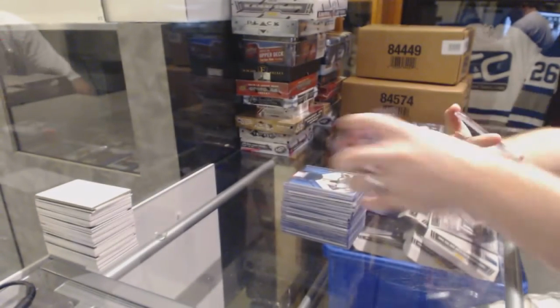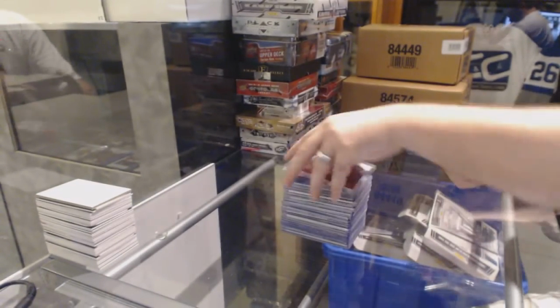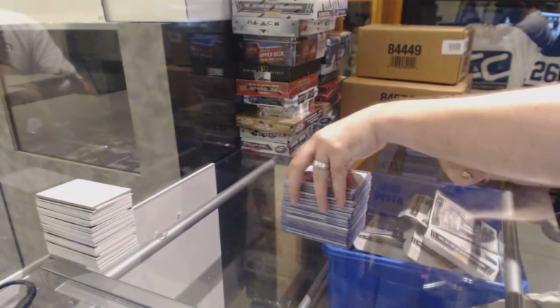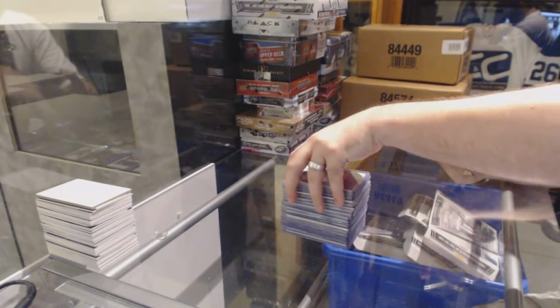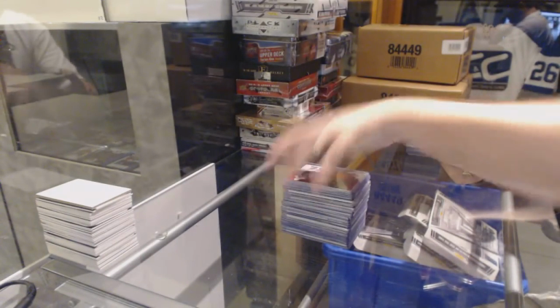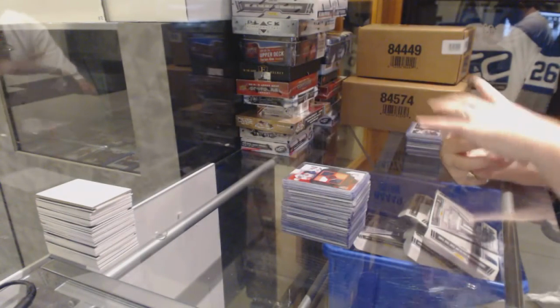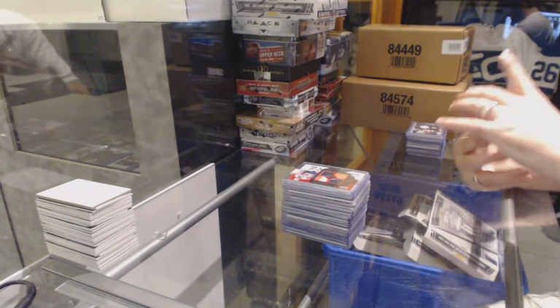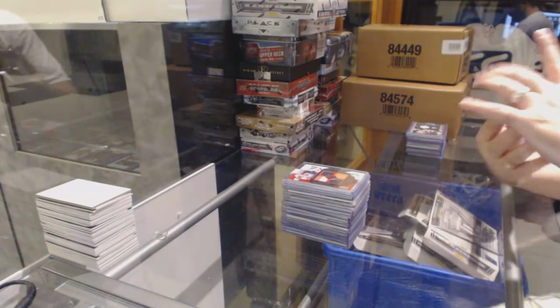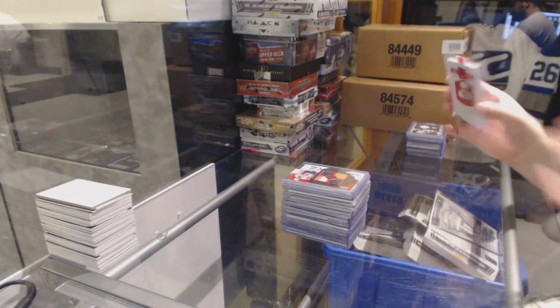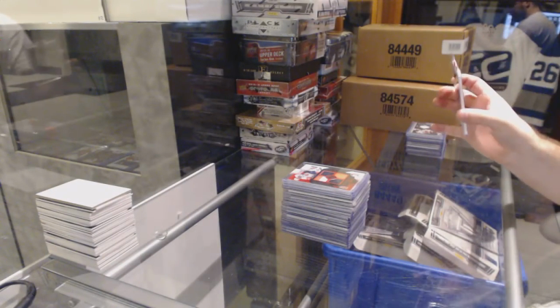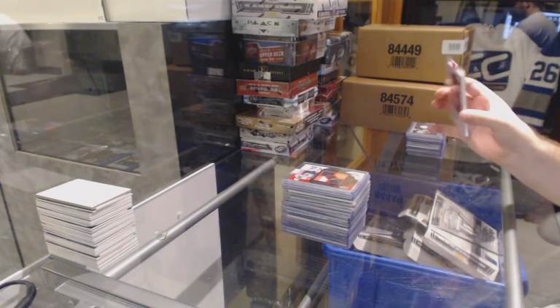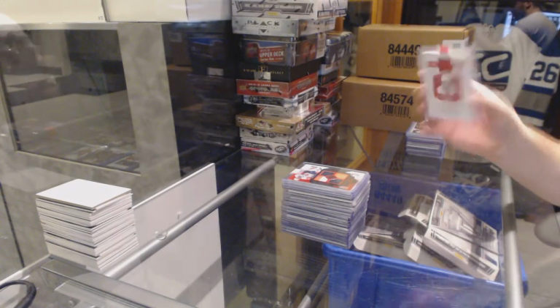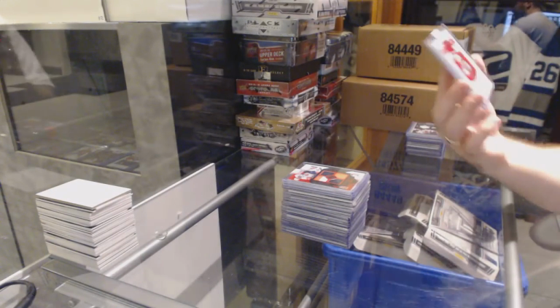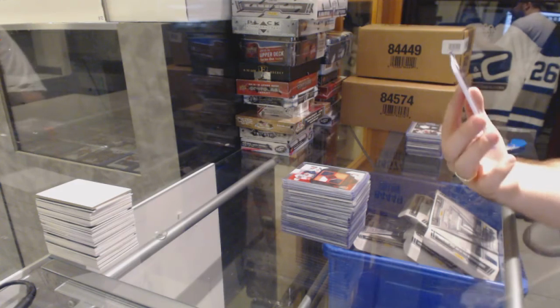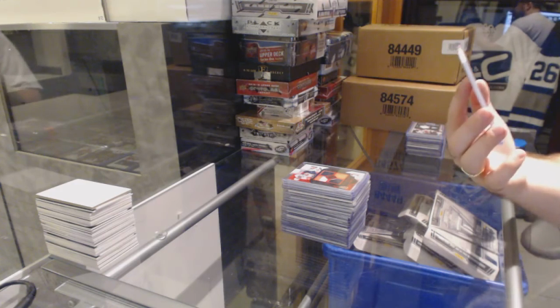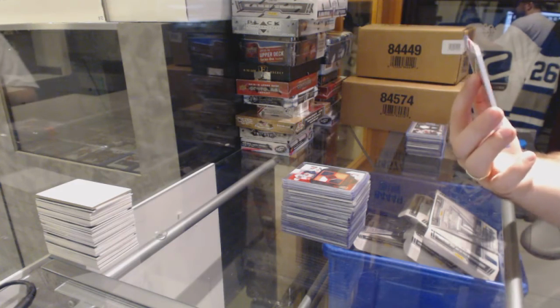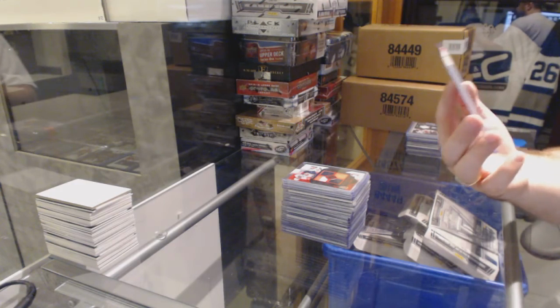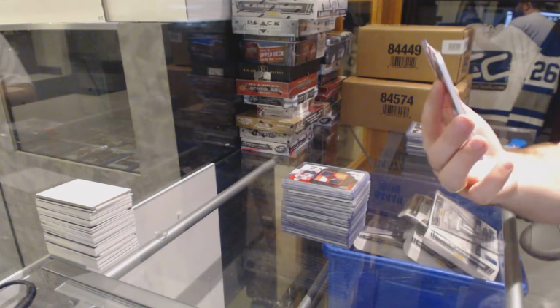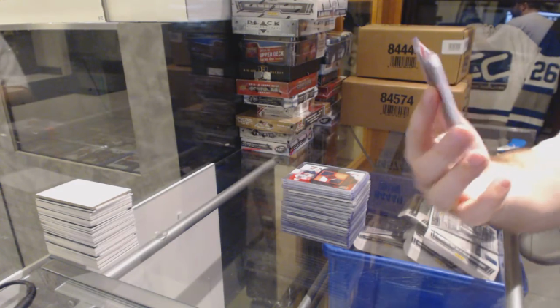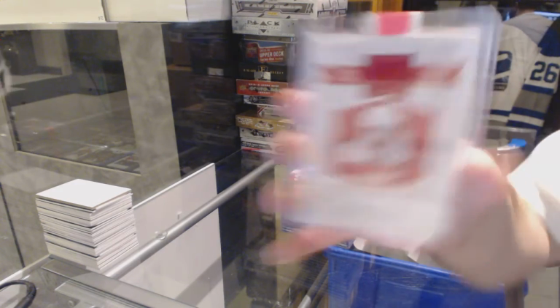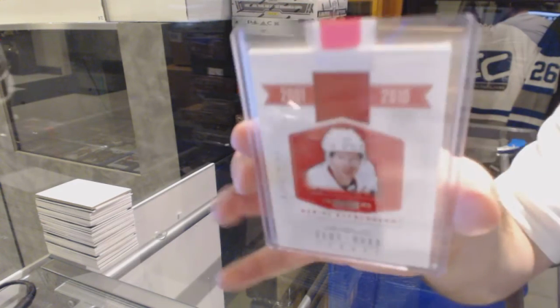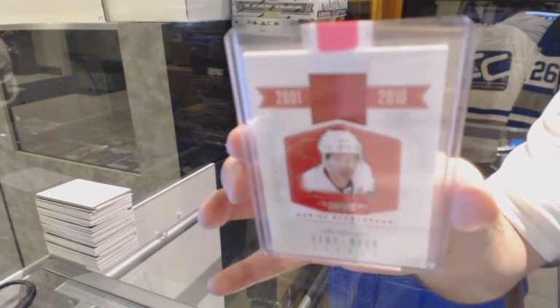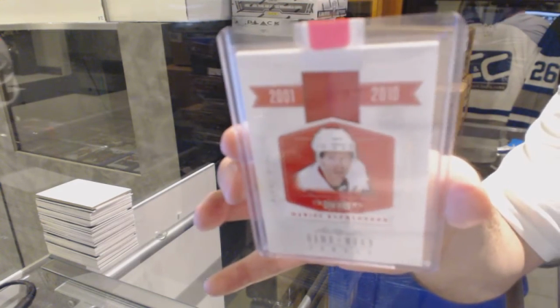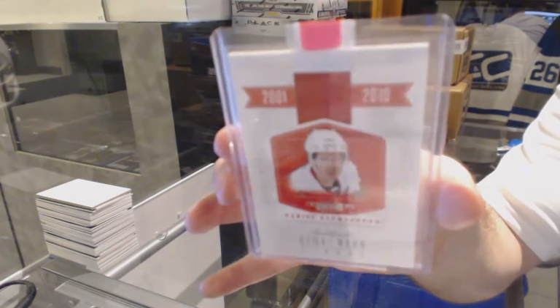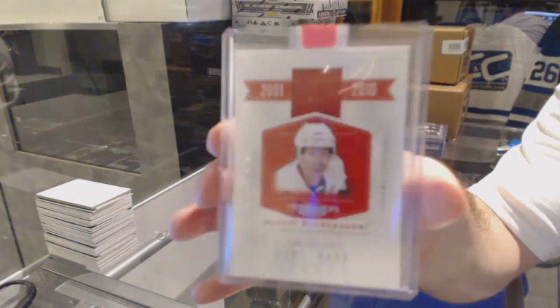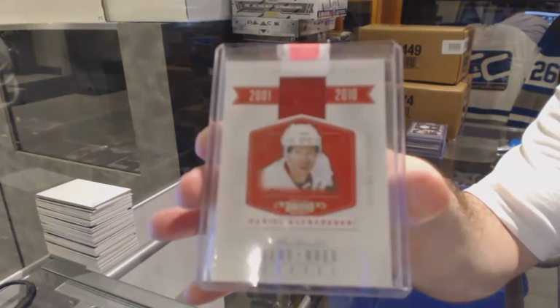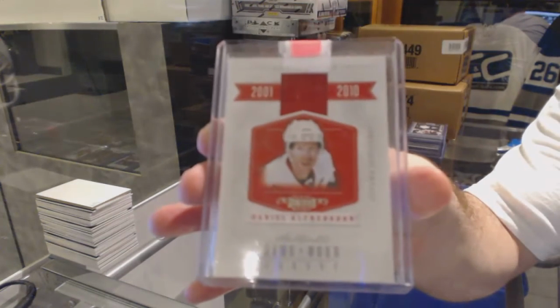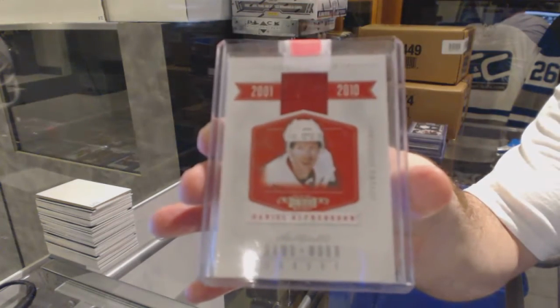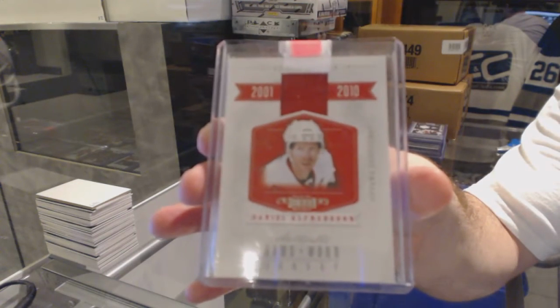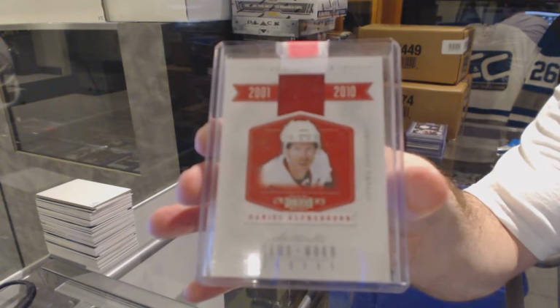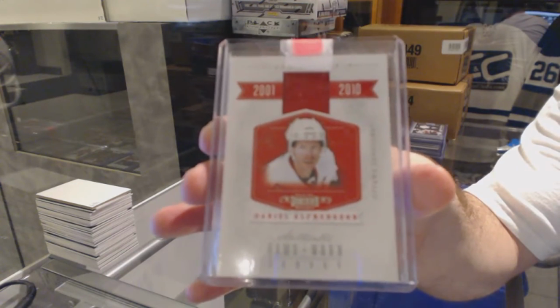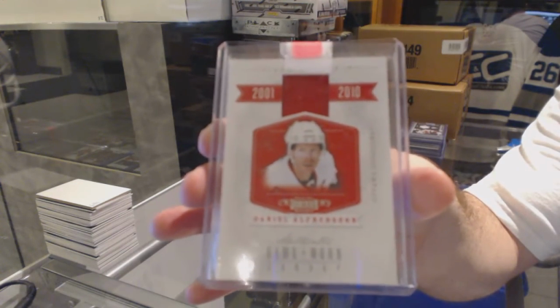For the Senators, number 2 of 99, All Decades jersey — Daniel Alfredson.